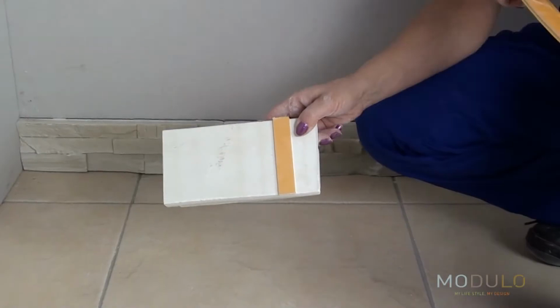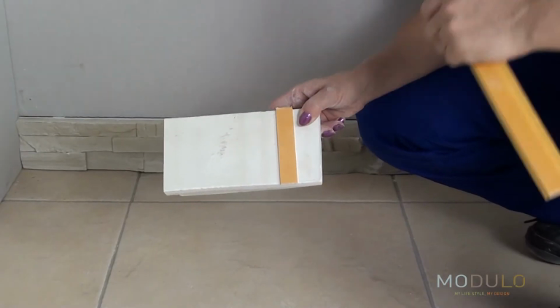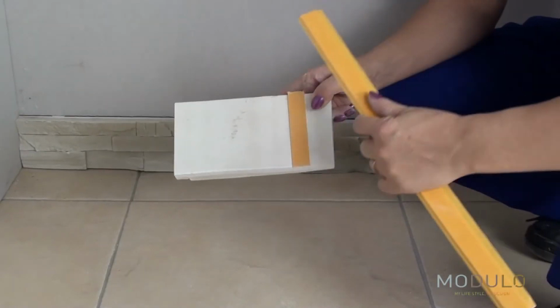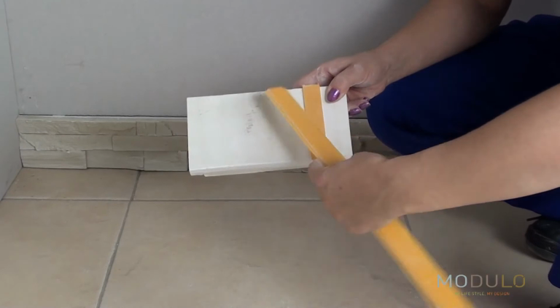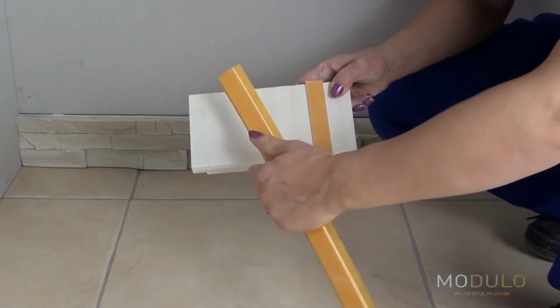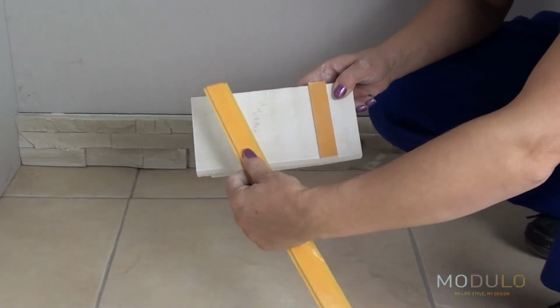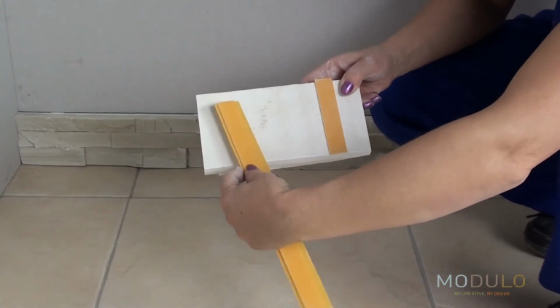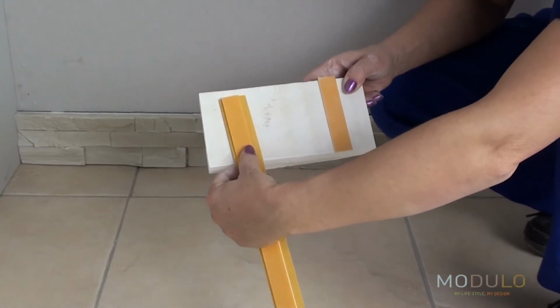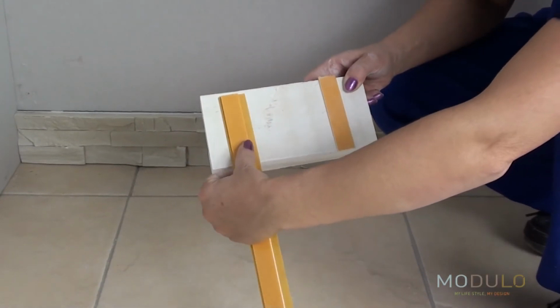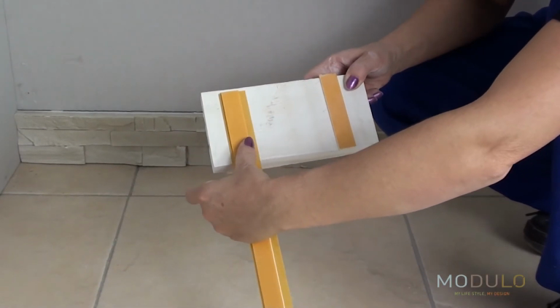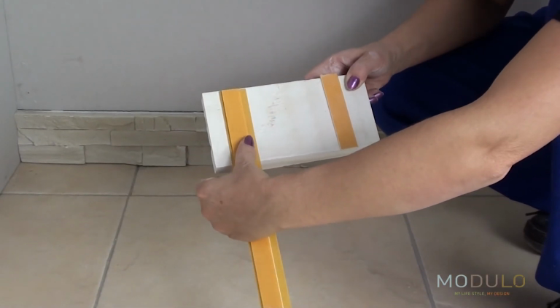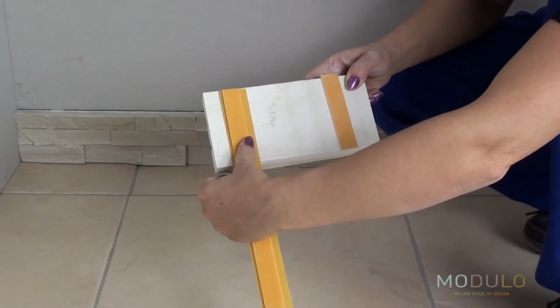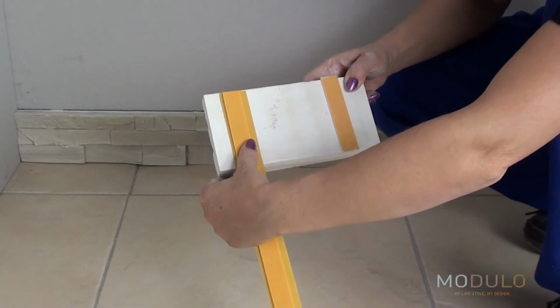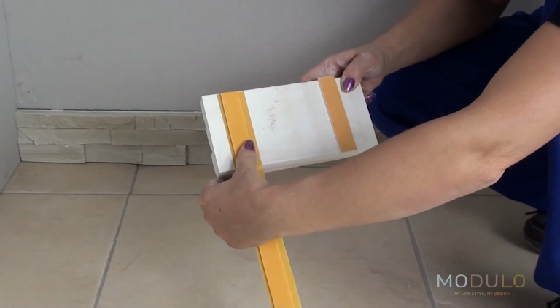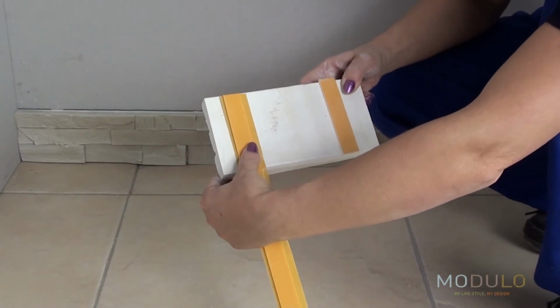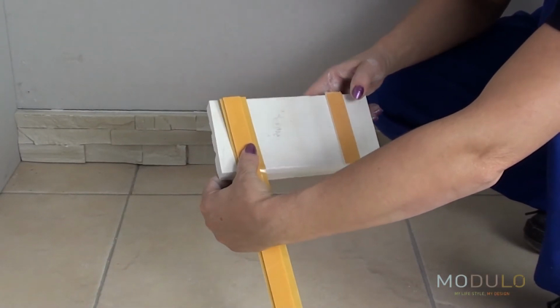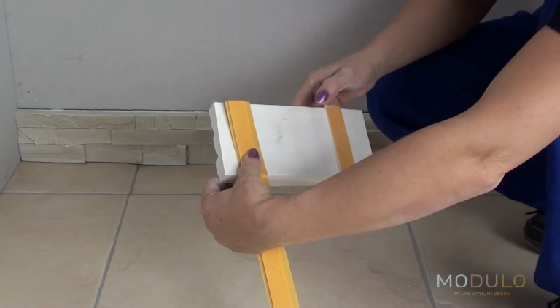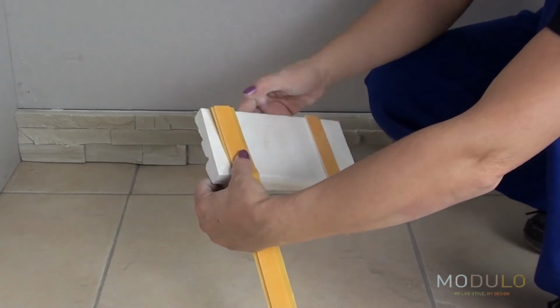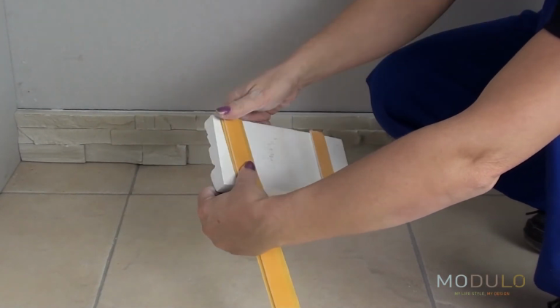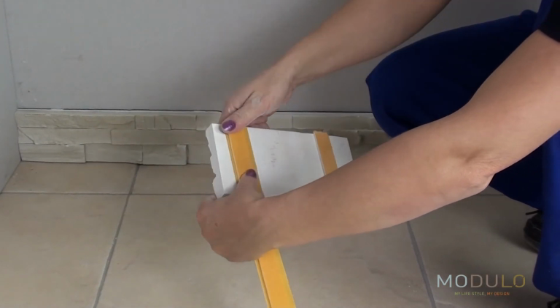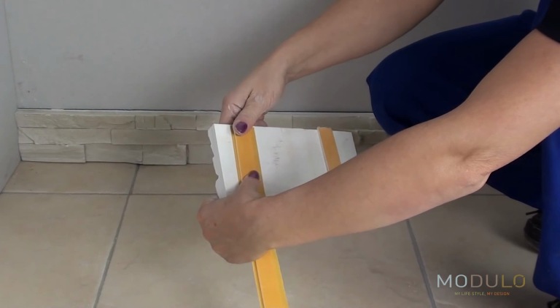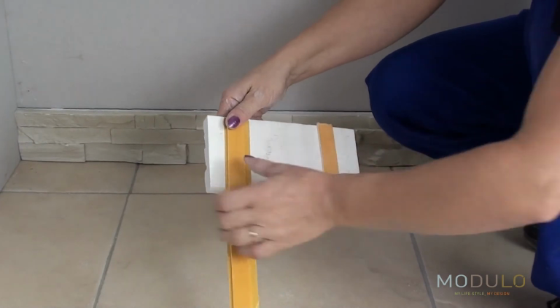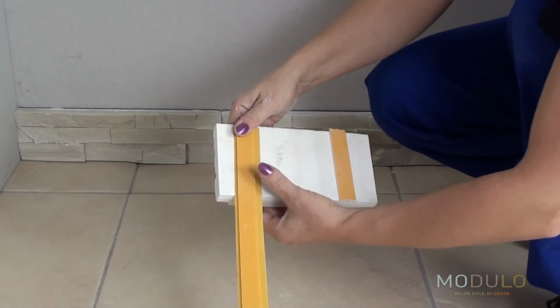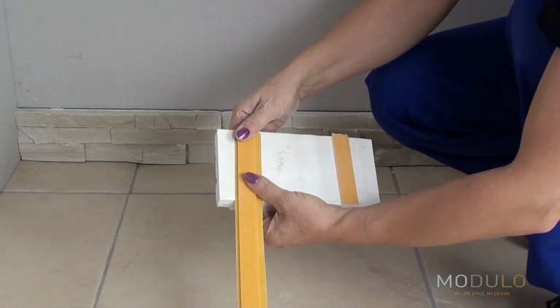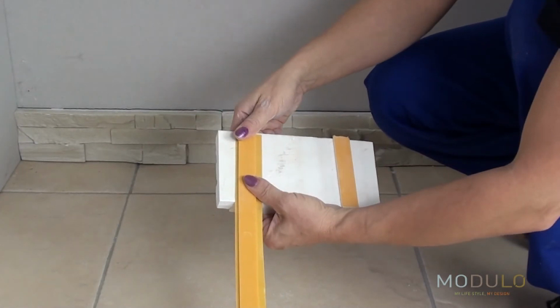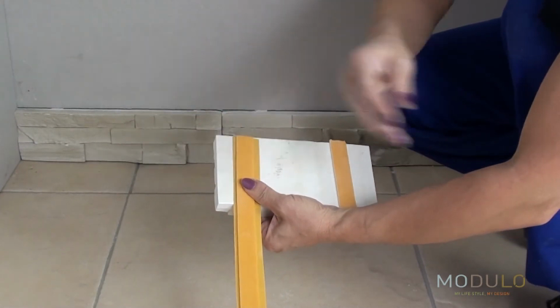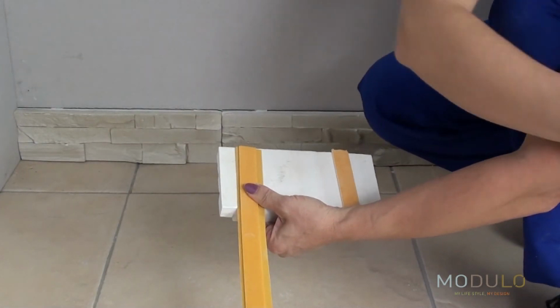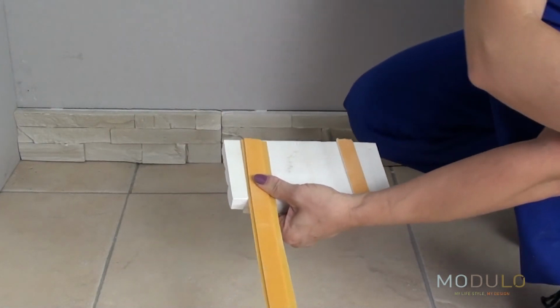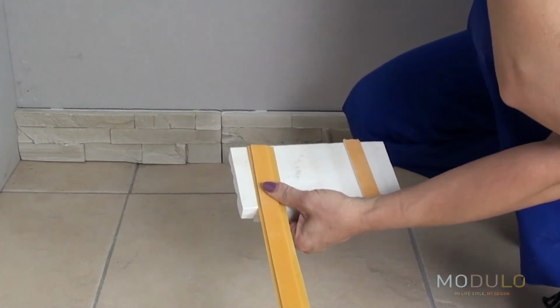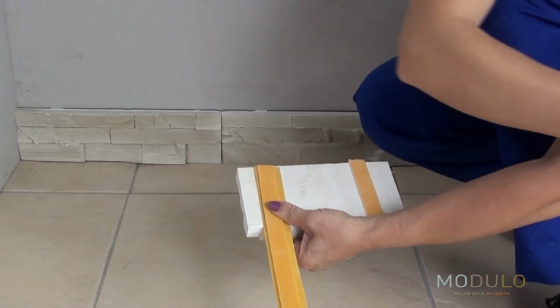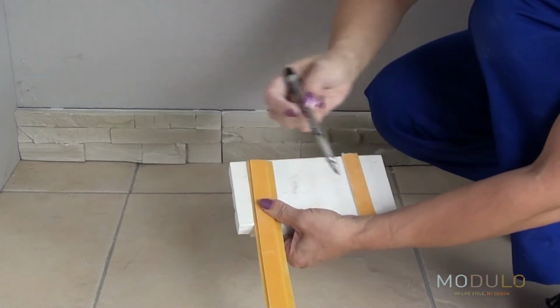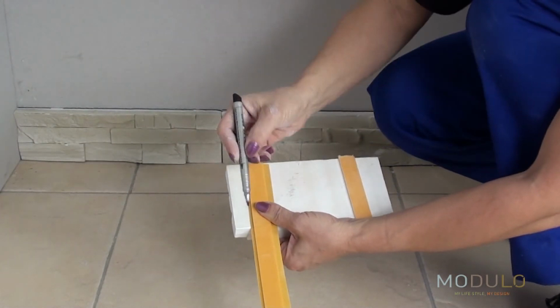In each box, you'll find extra self-adhesive strips that you can apply to the back of the cut pieces before installing them onto the wall. Your stone wall will be ready in no time.